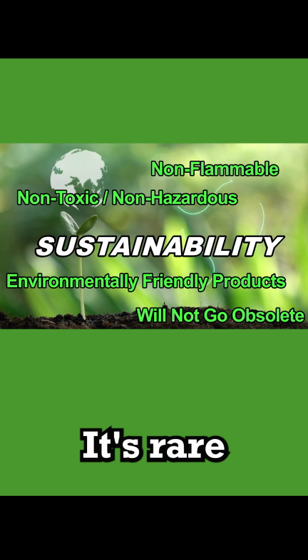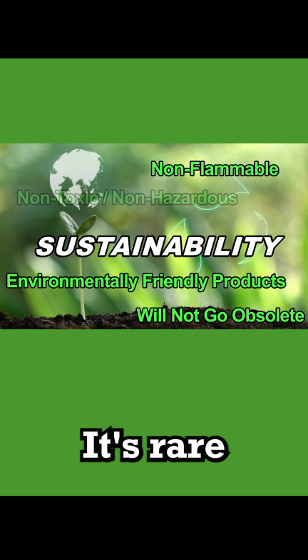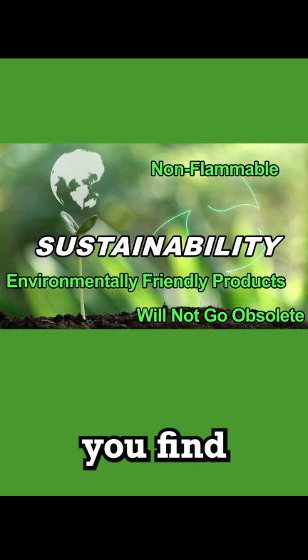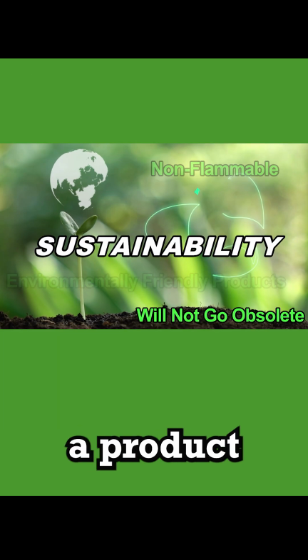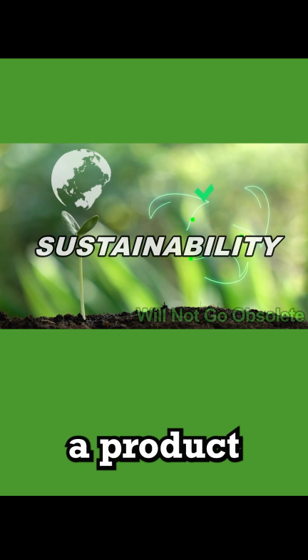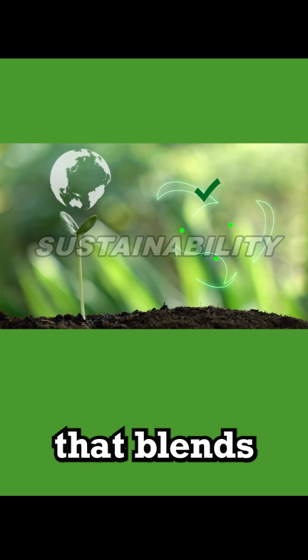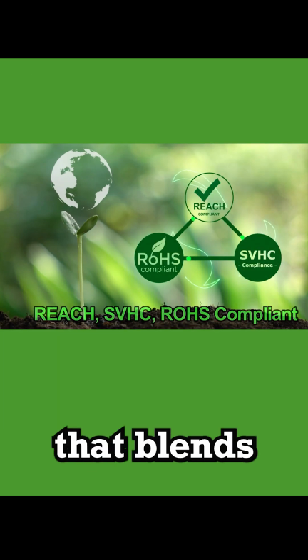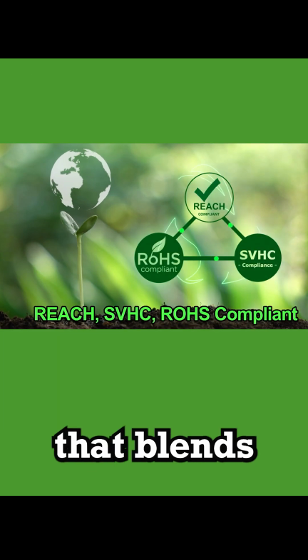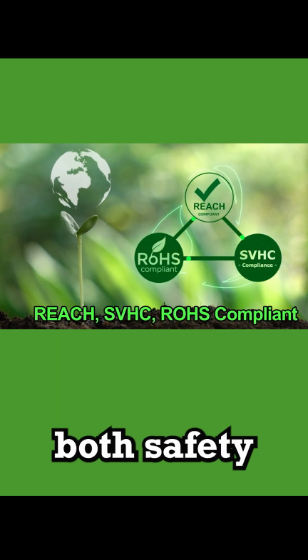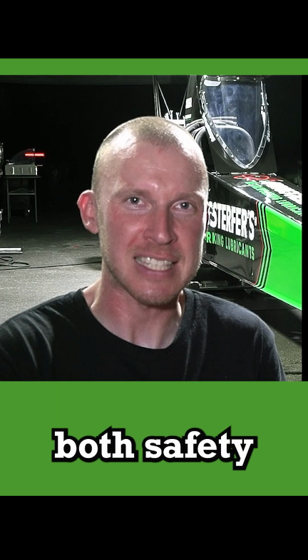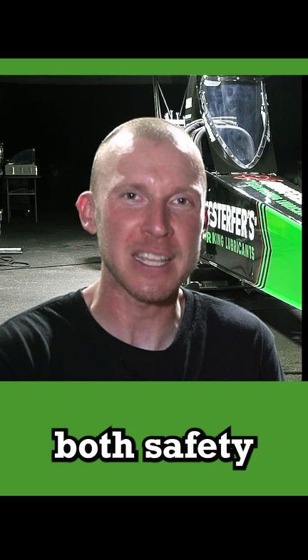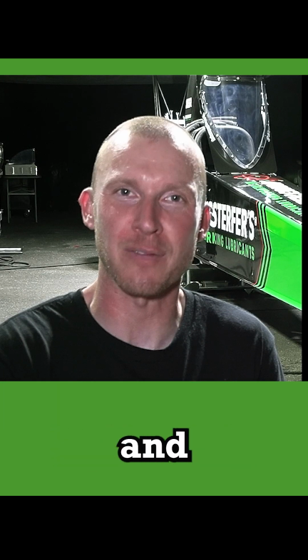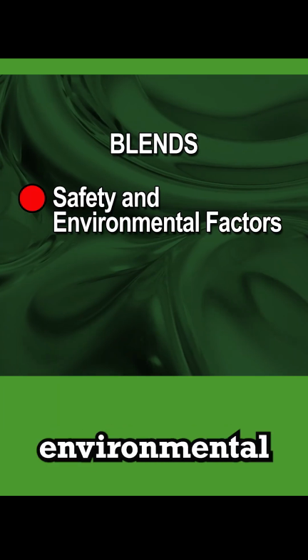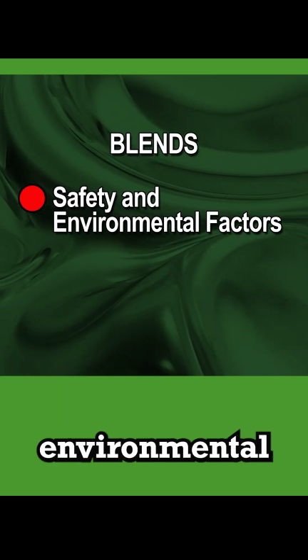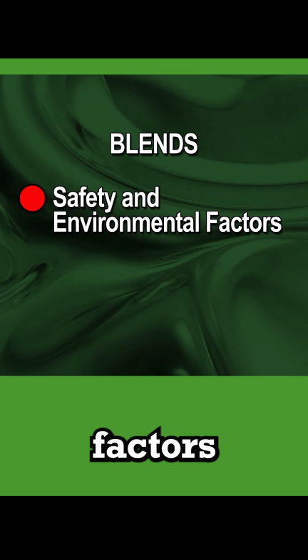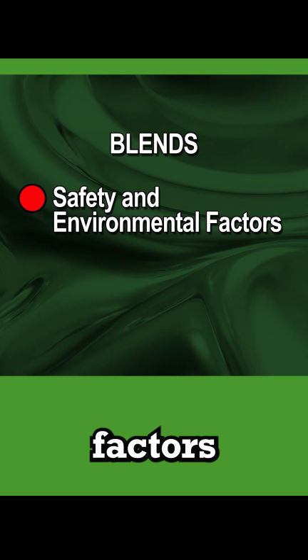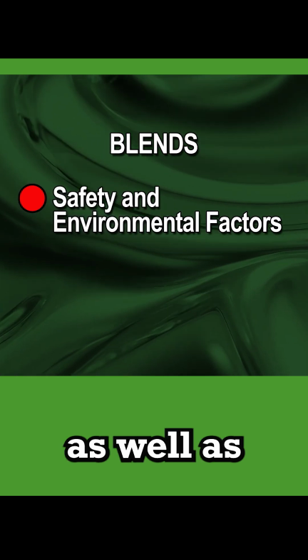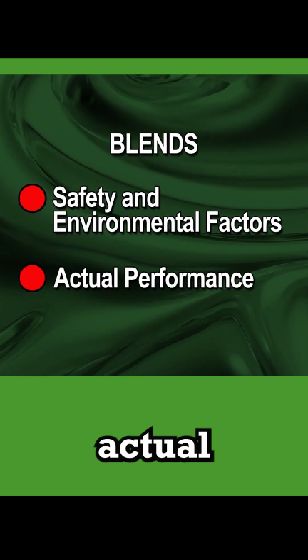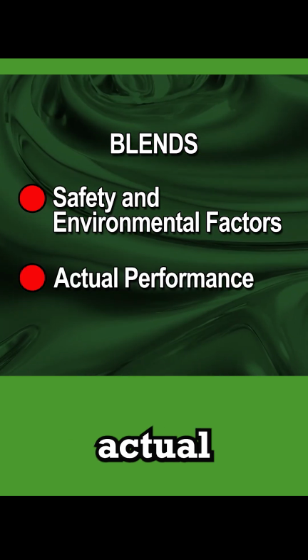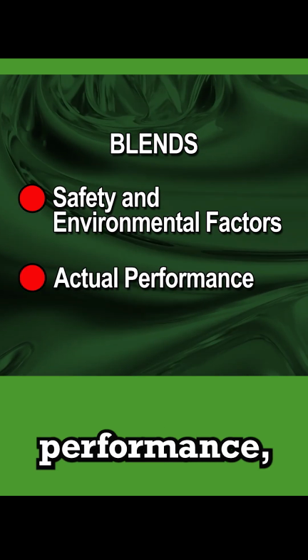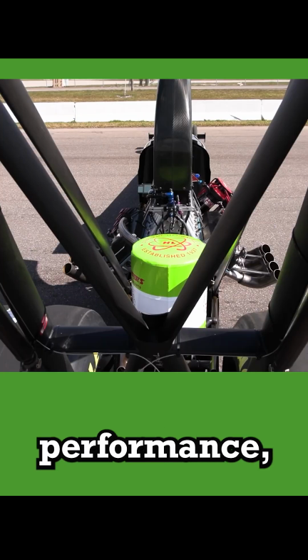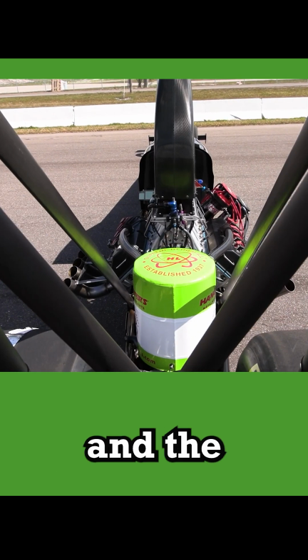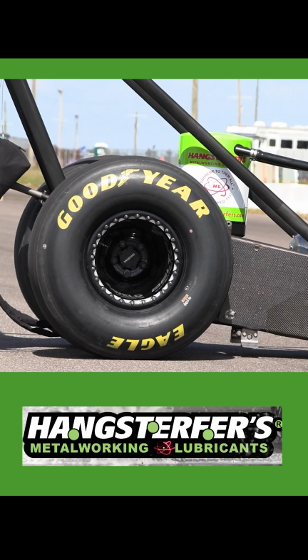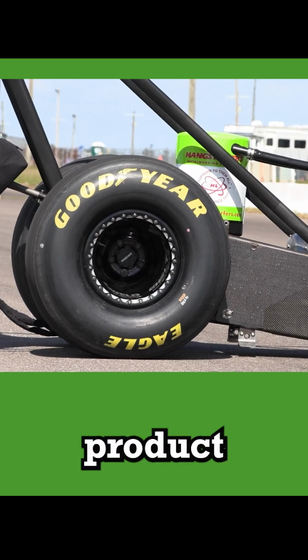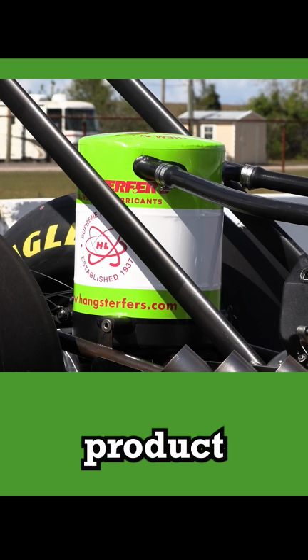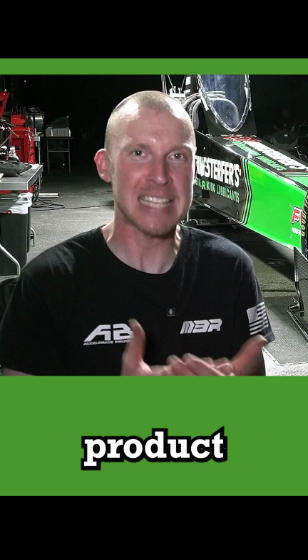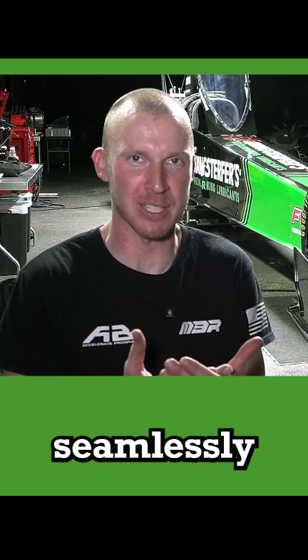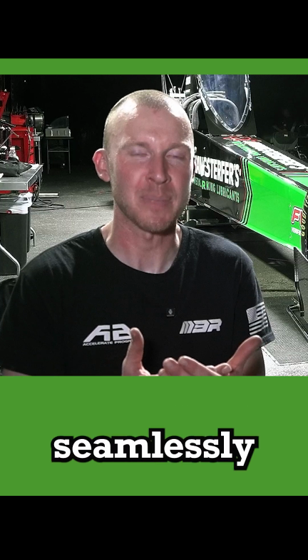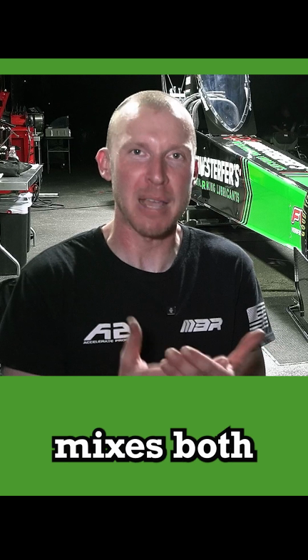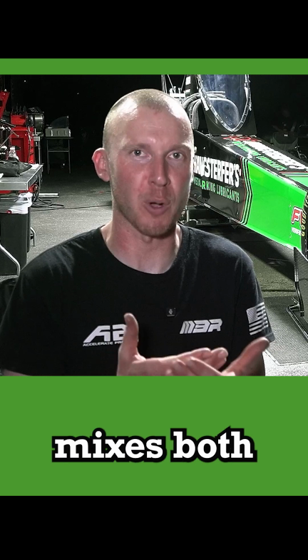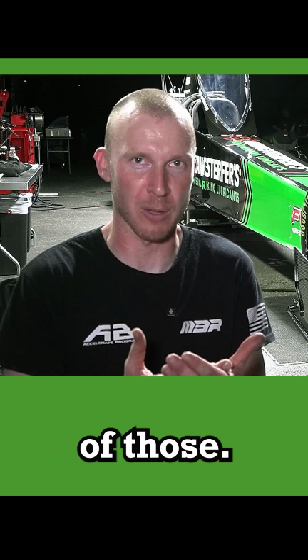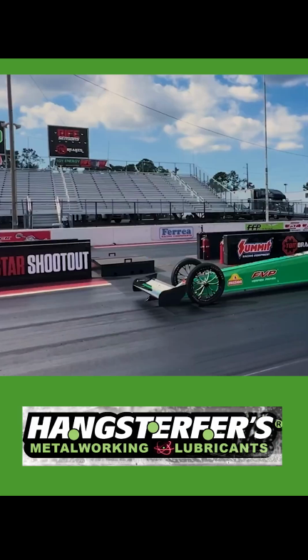It's rare that you find a product that blends both safety and environmental factors, as well as actual performance. And the Hankstaffers product seamlessly mixes both of those.